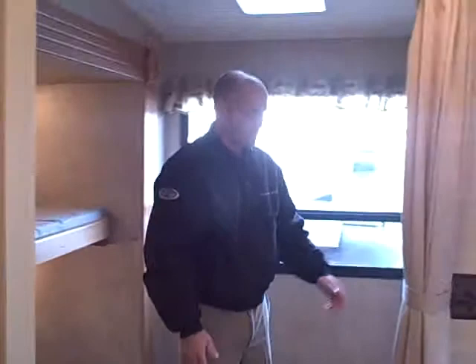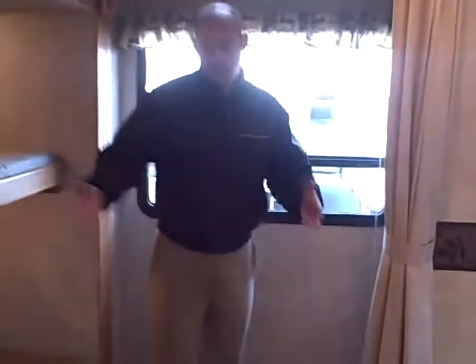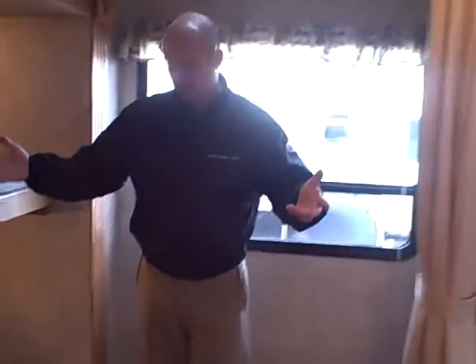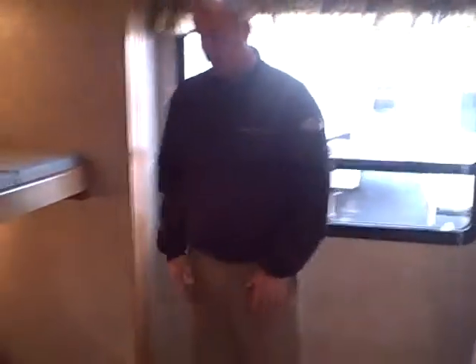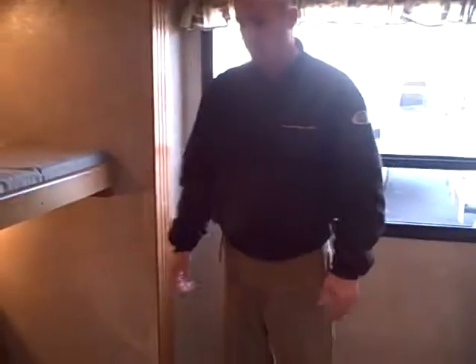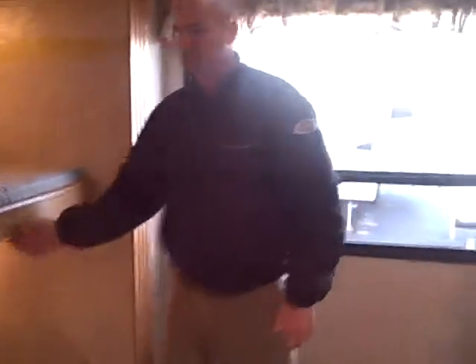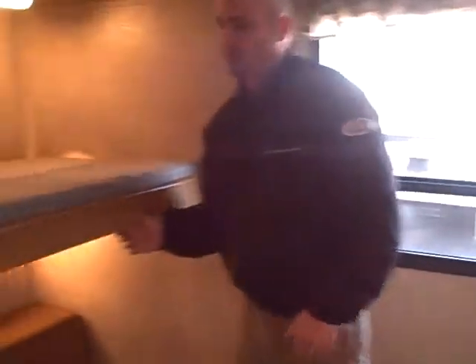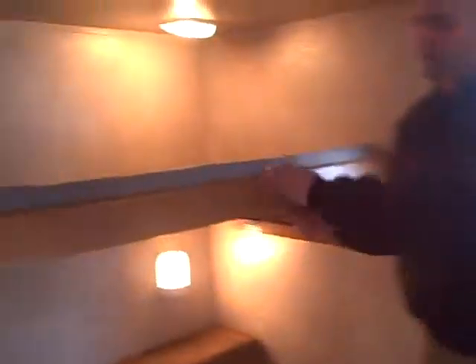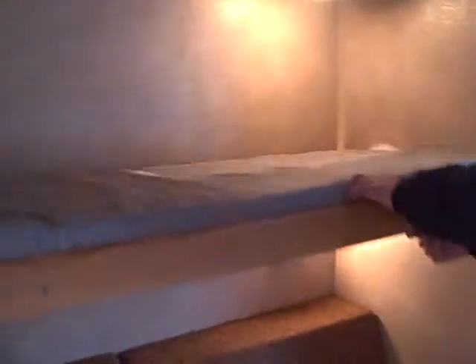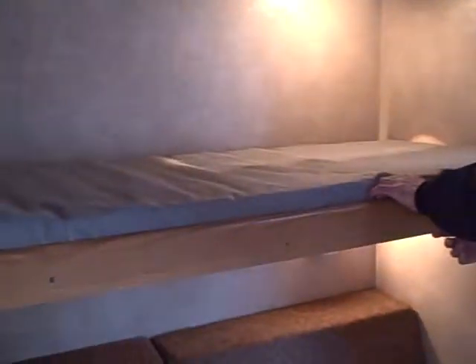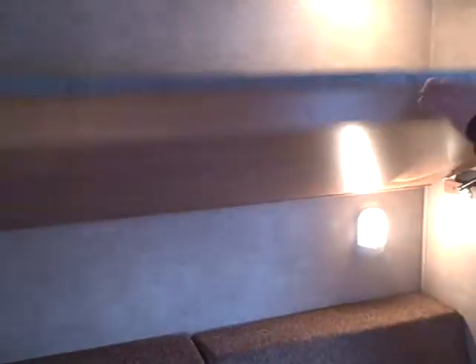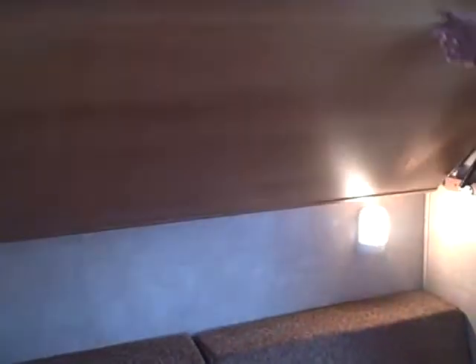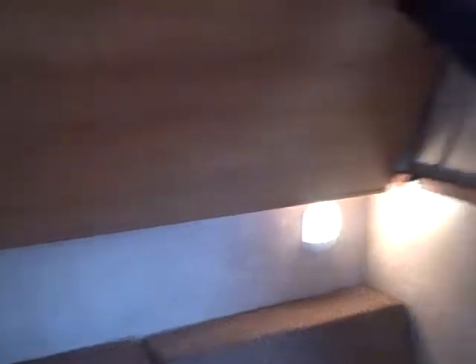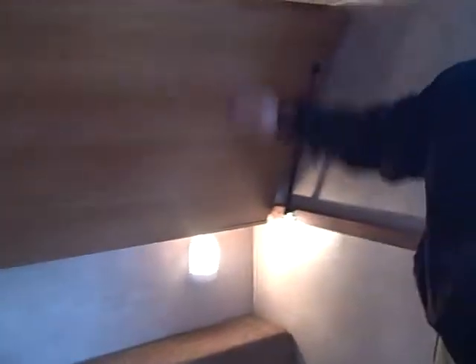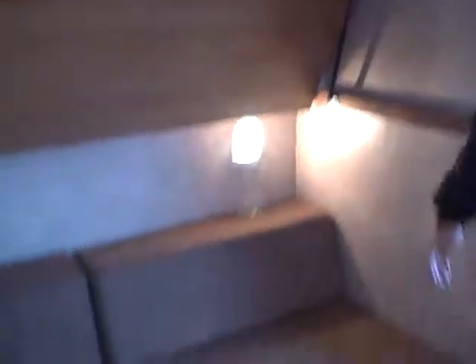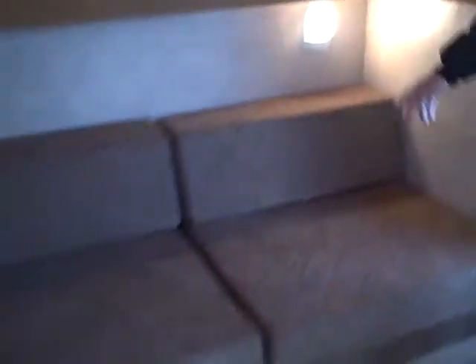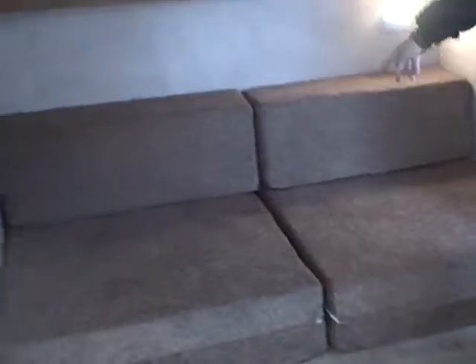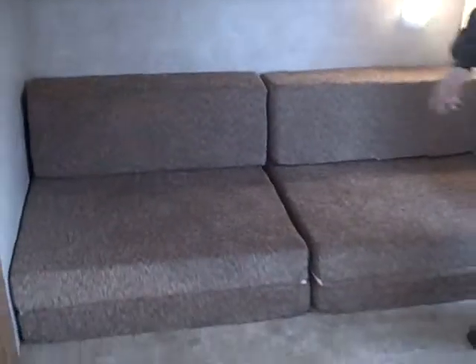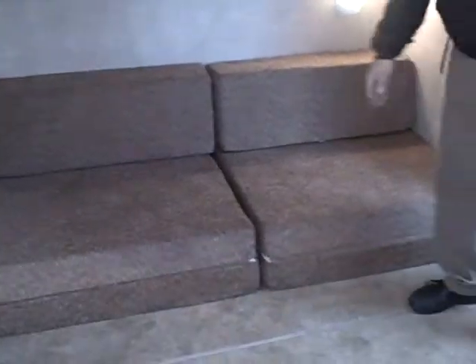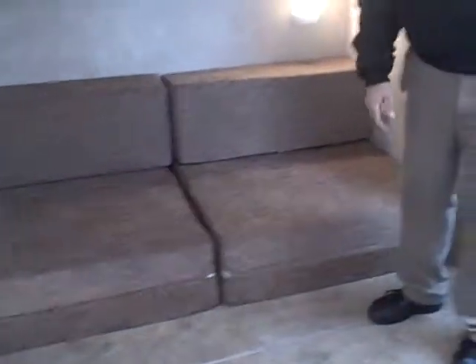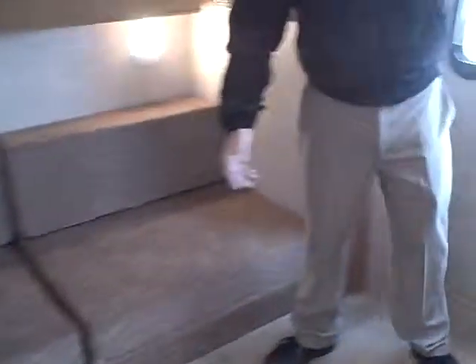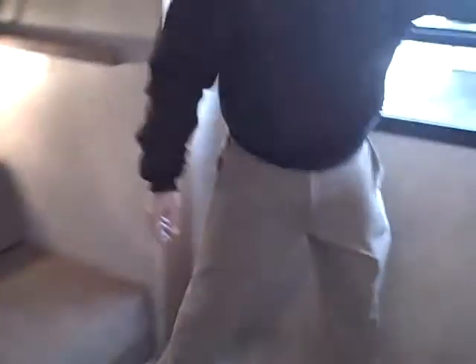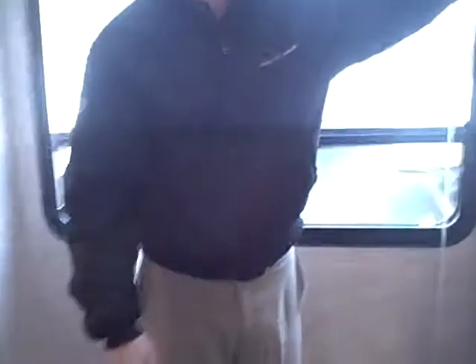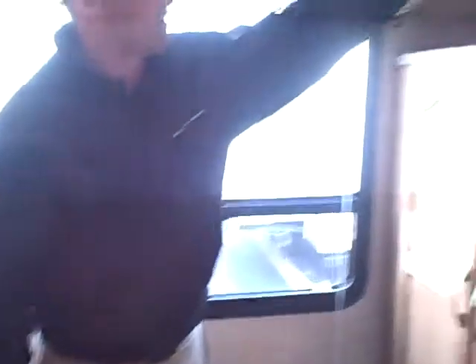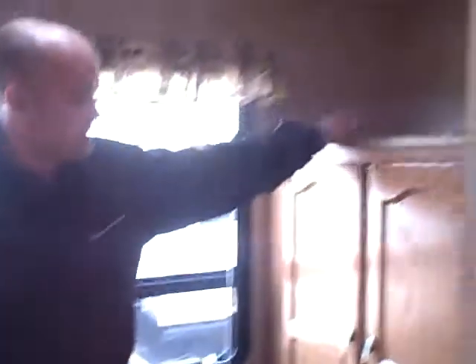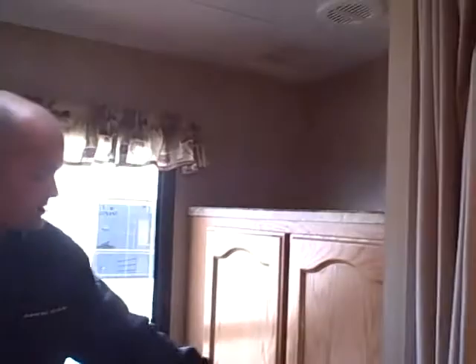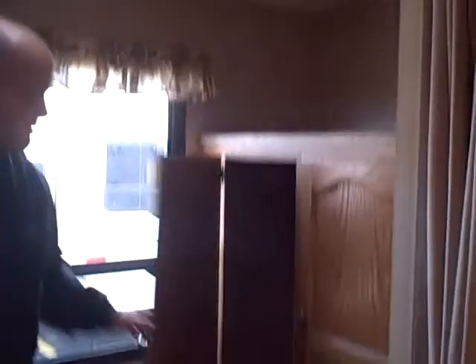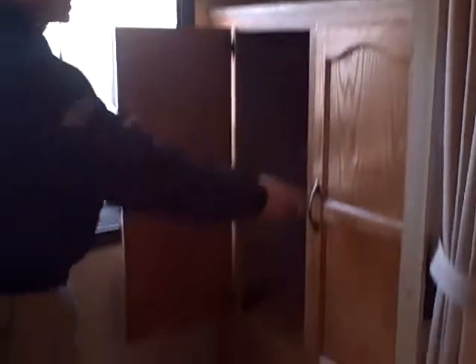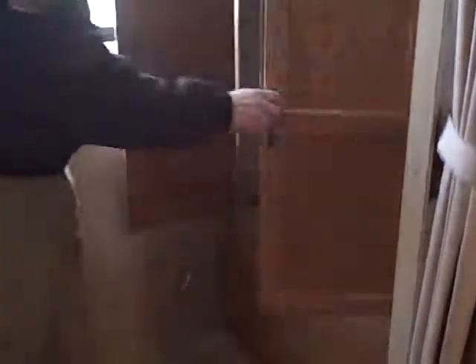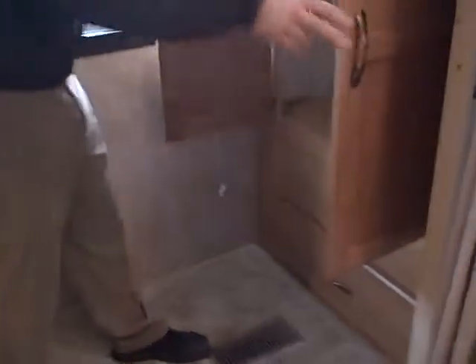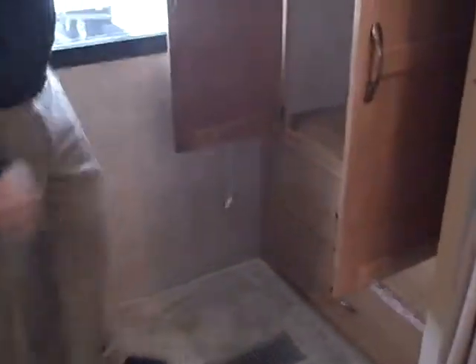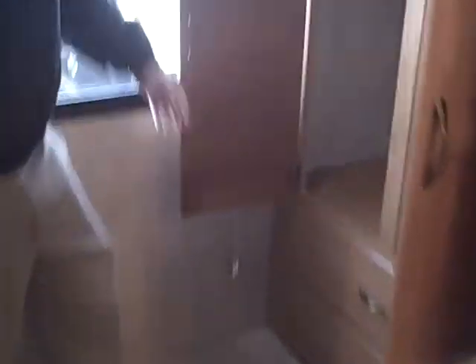I'm in the kids' bedroom here. This has got a bunk right here that actually flips up — you can do that during the day. There's a nice couch right here and the kids can have their video game and TV on top right here. Of course on the bottom you've got tons of storage.